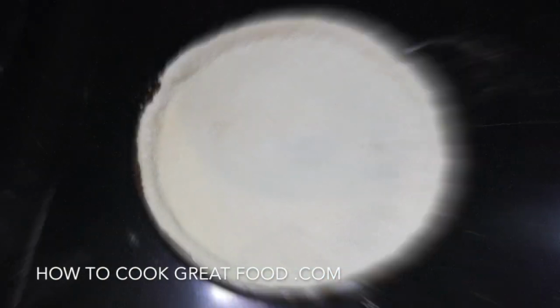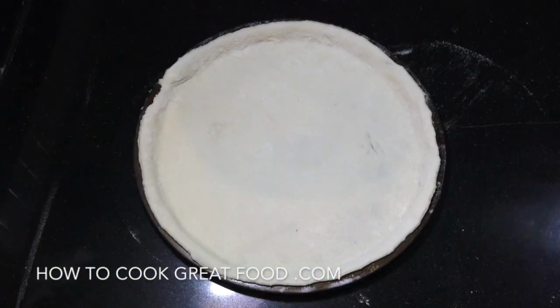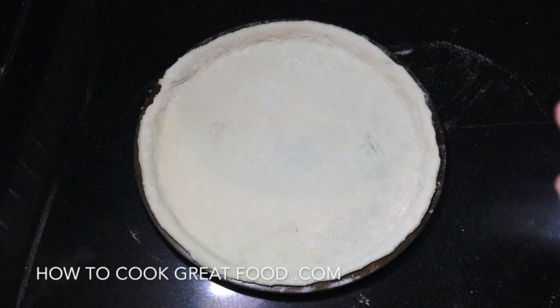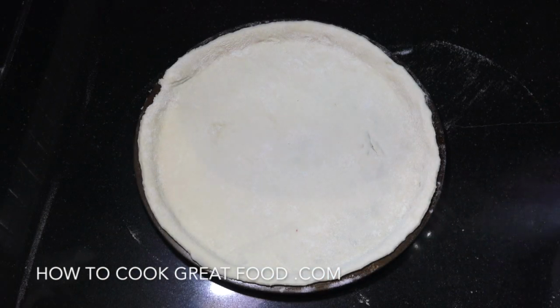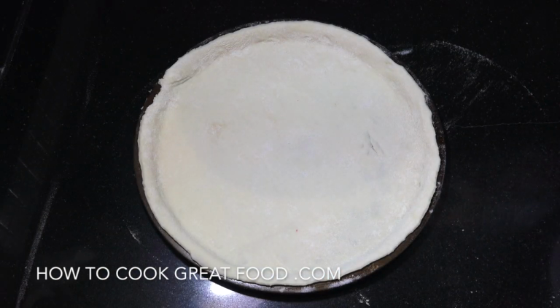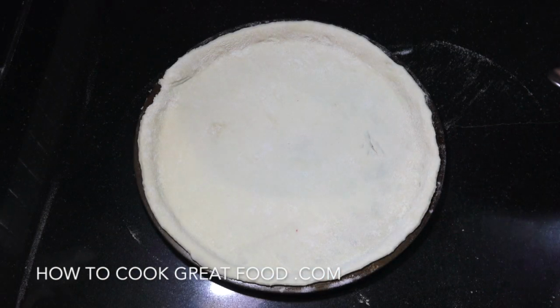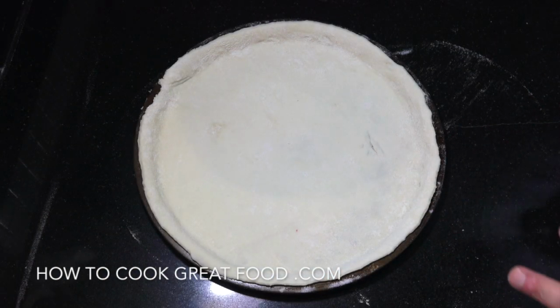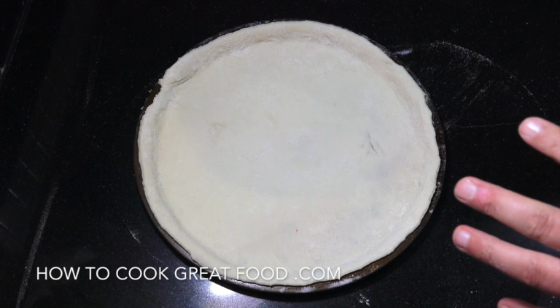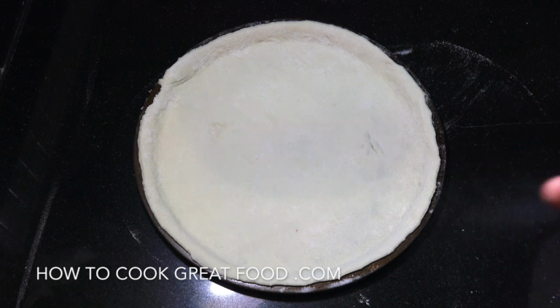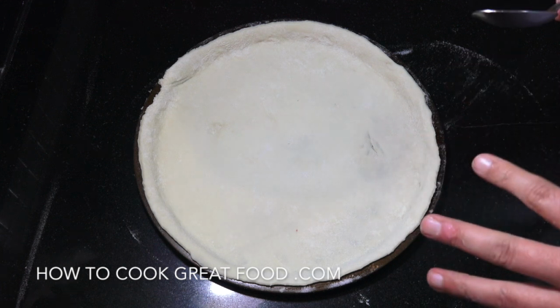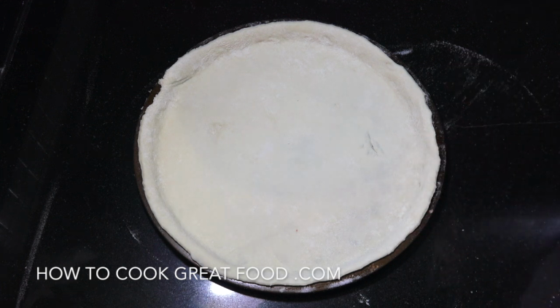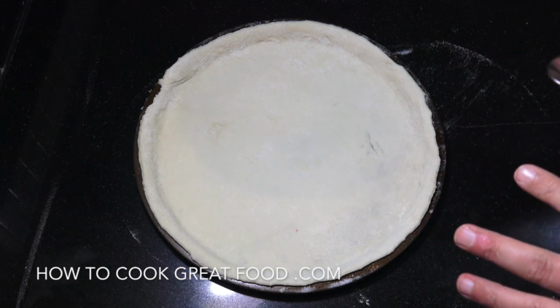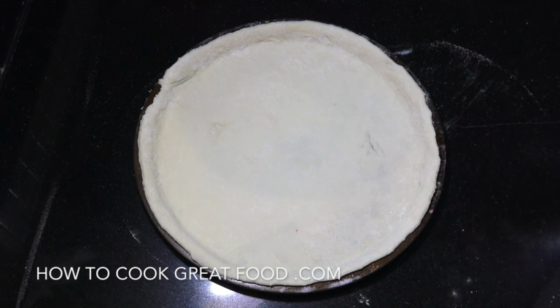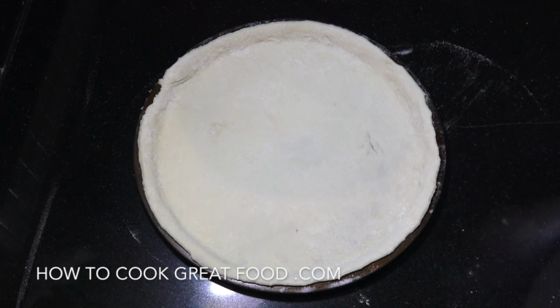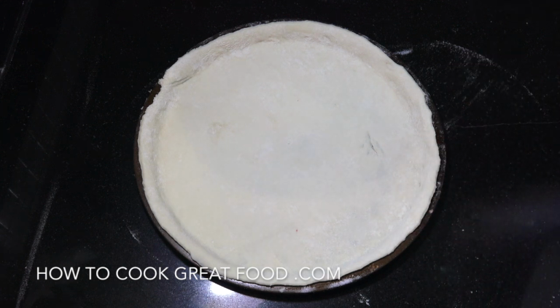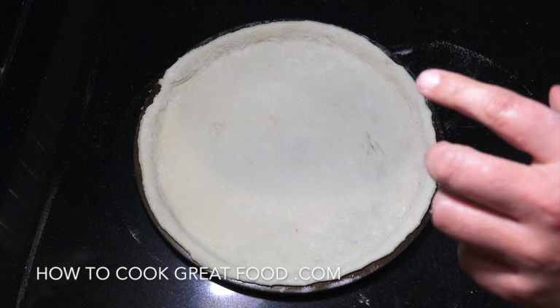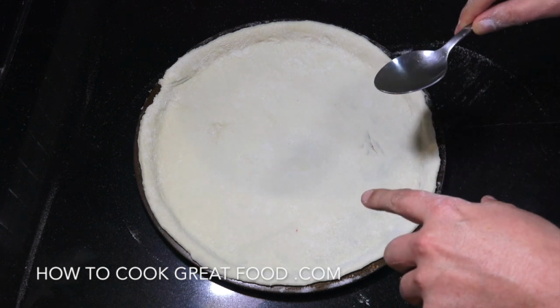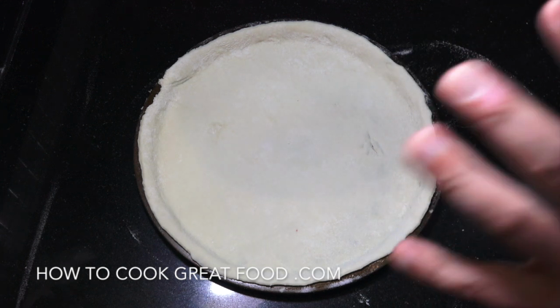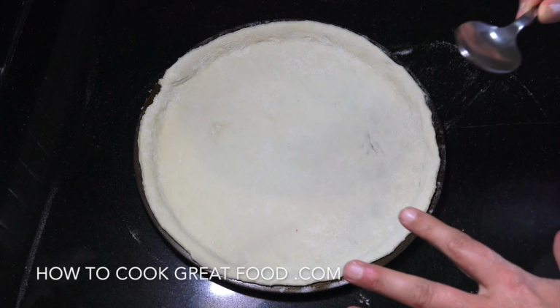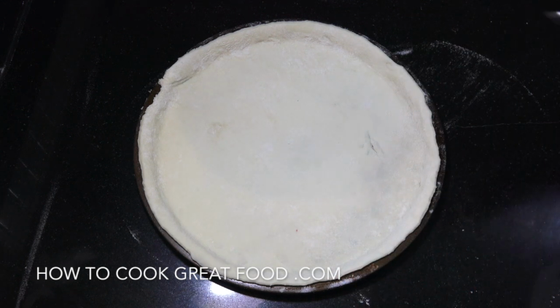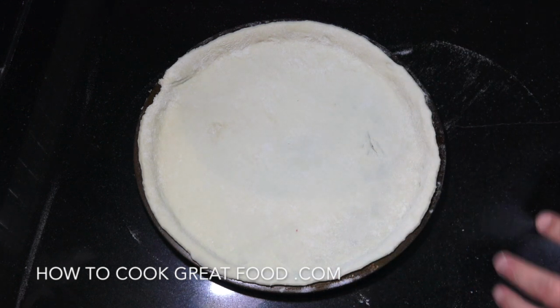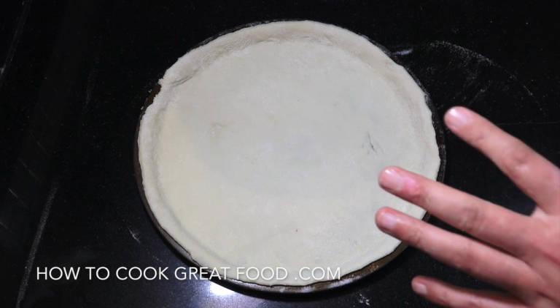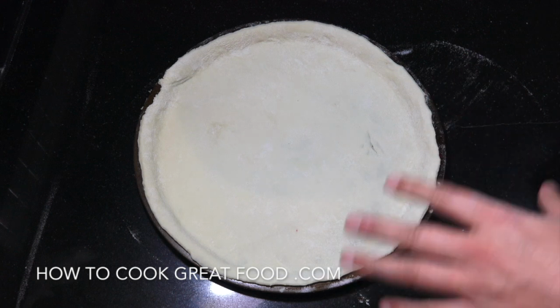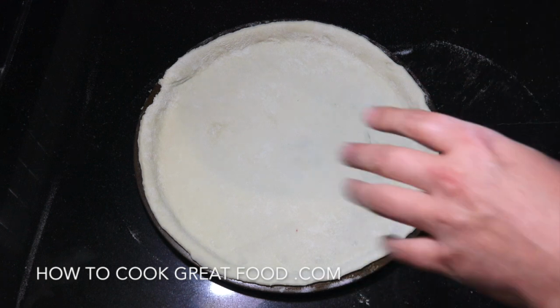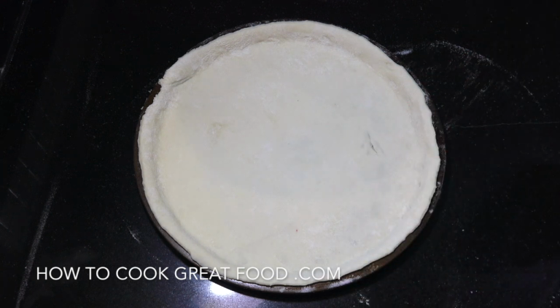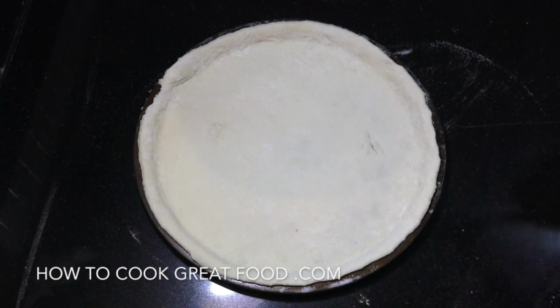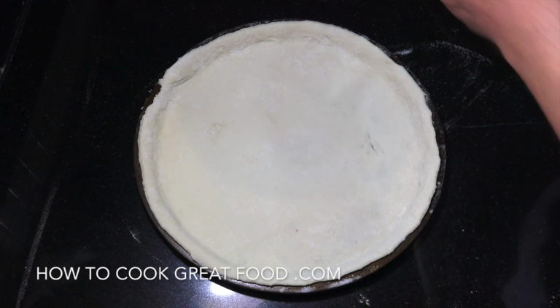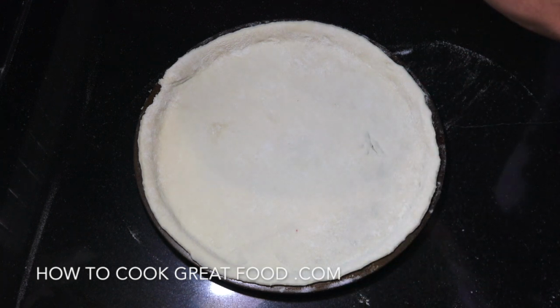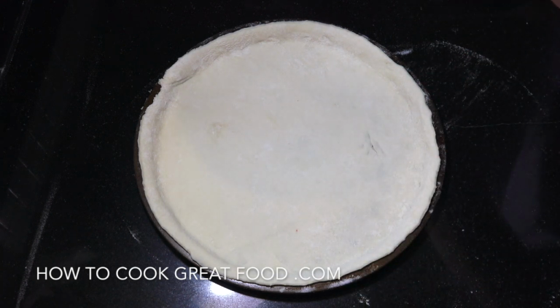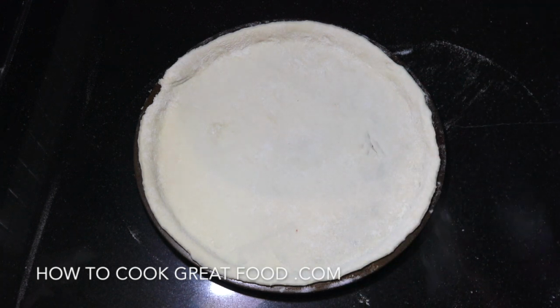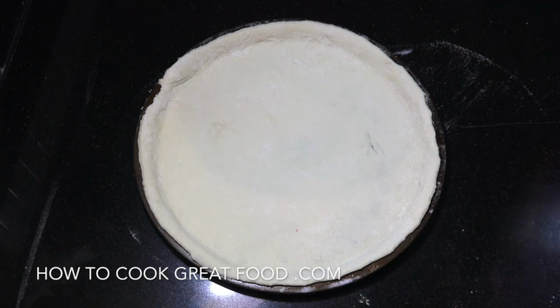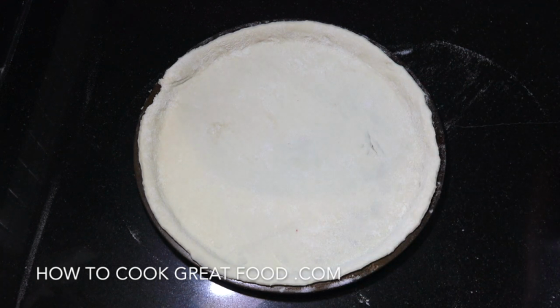If you're going to use my recipe, you'll get two of these 12-inch pieces out of it. They're quite thin. Let's get some sauce on the go — some pizza sauce.